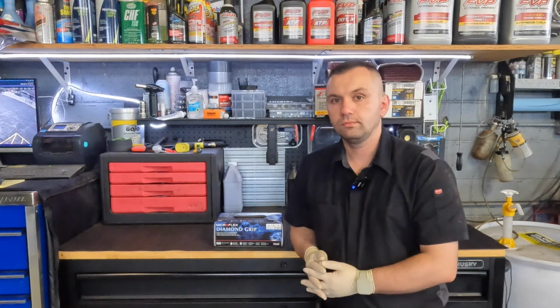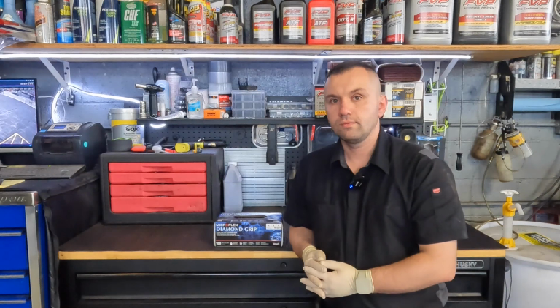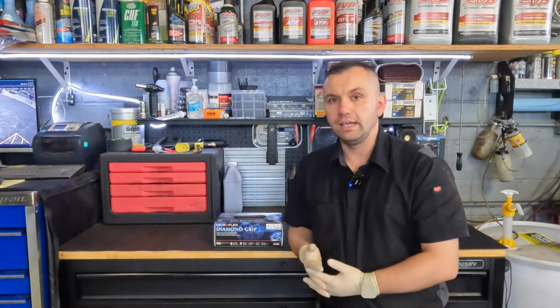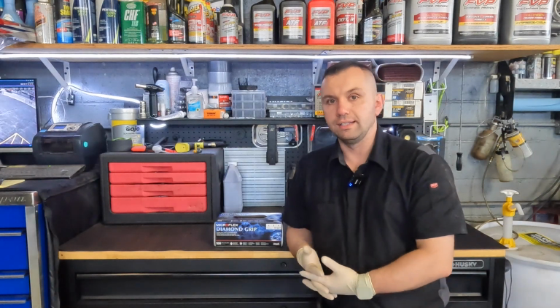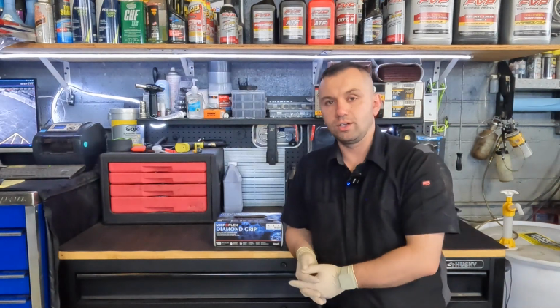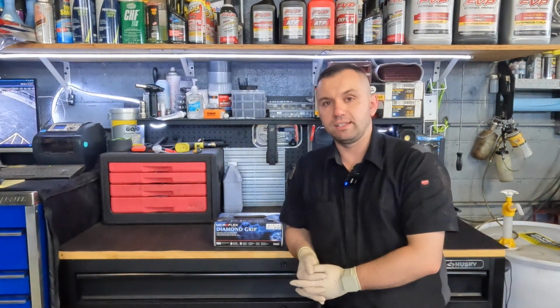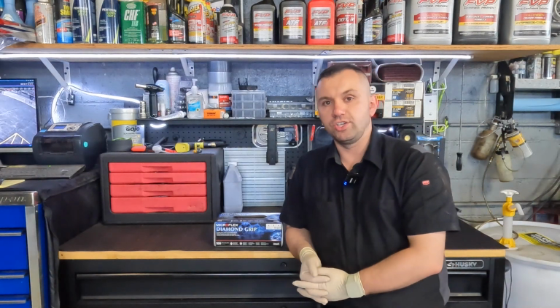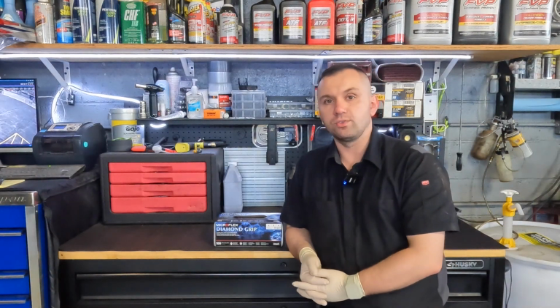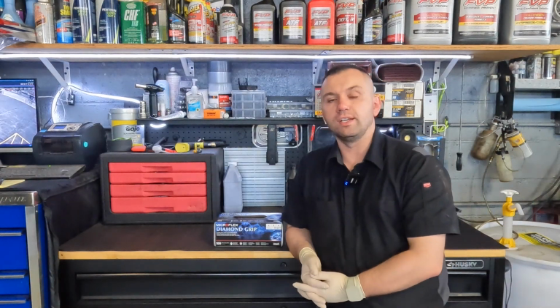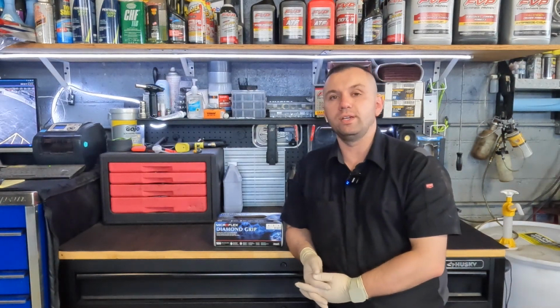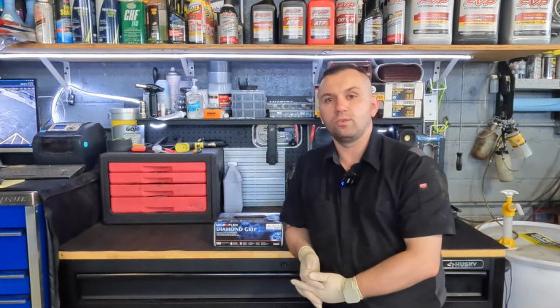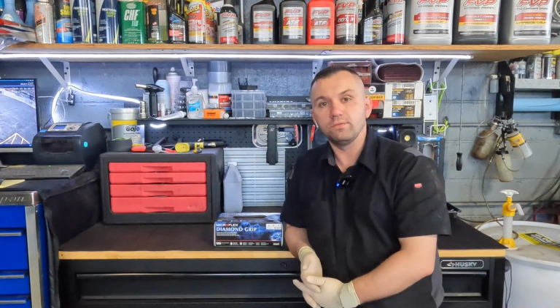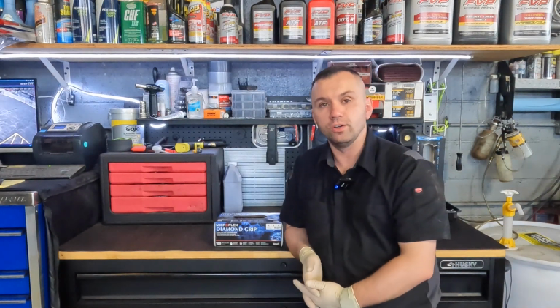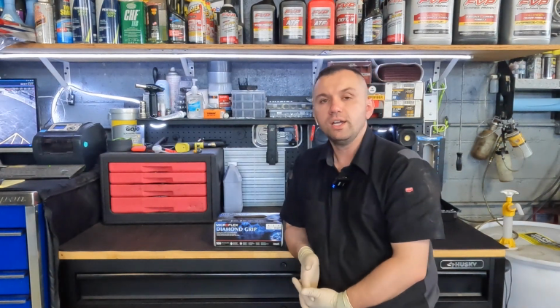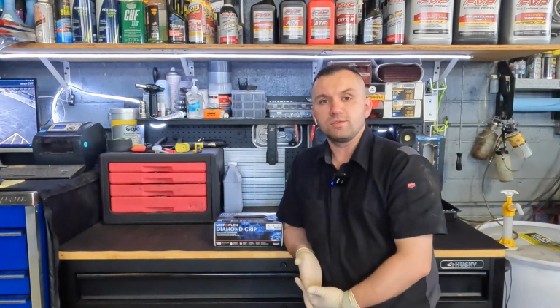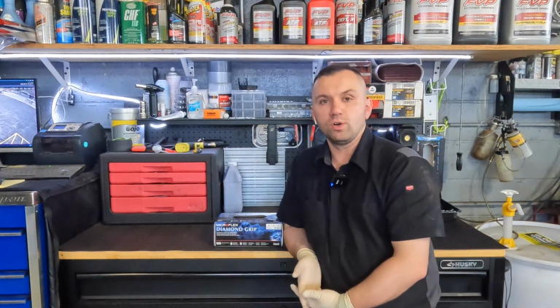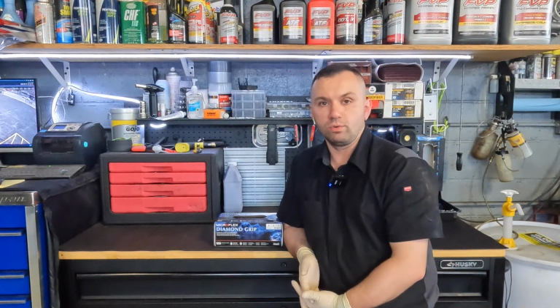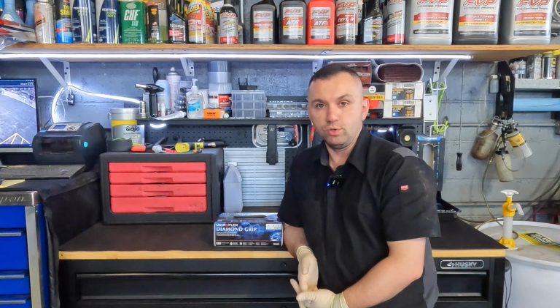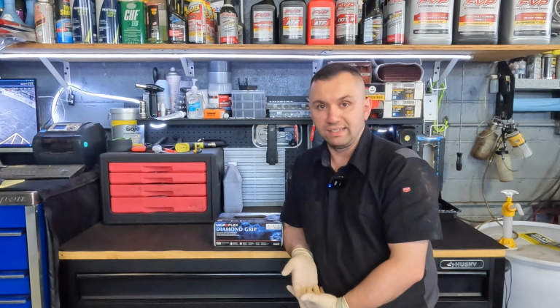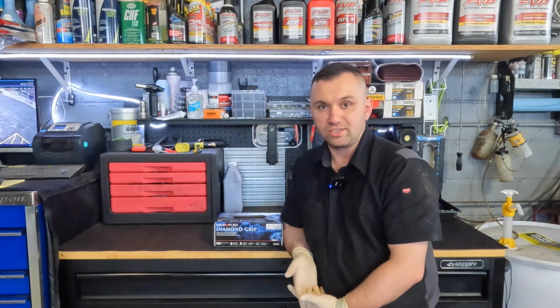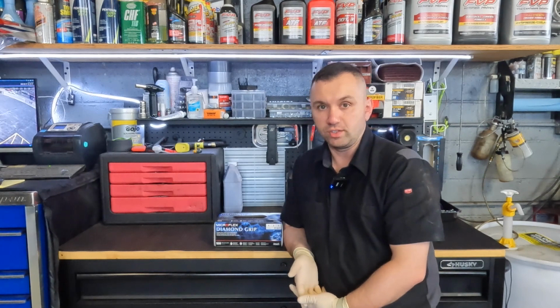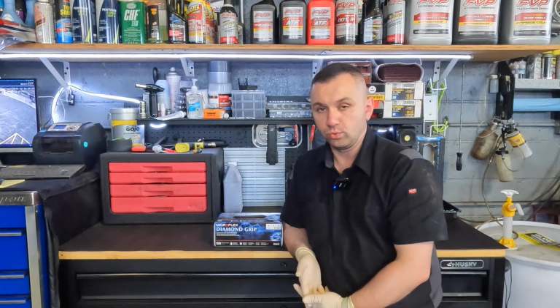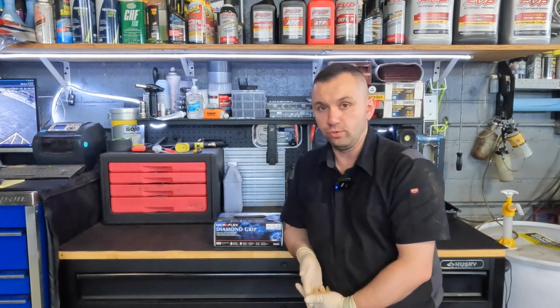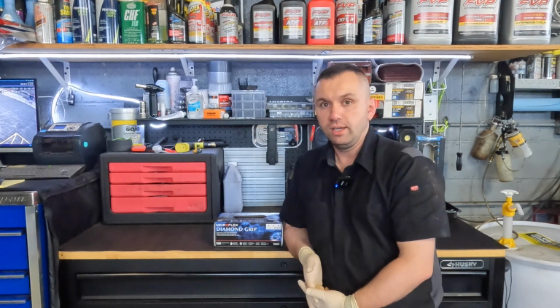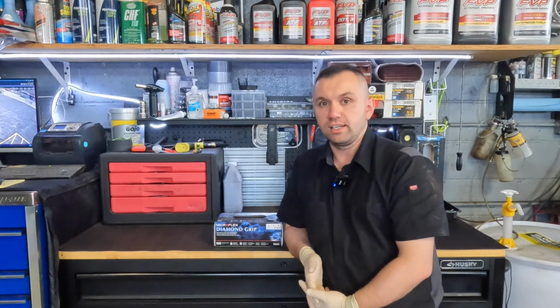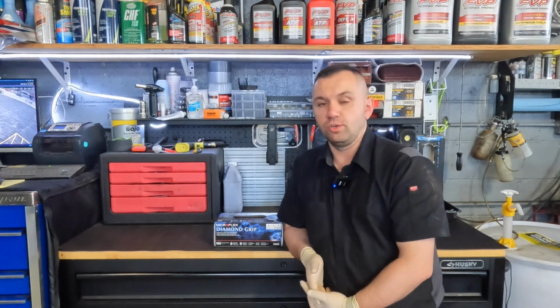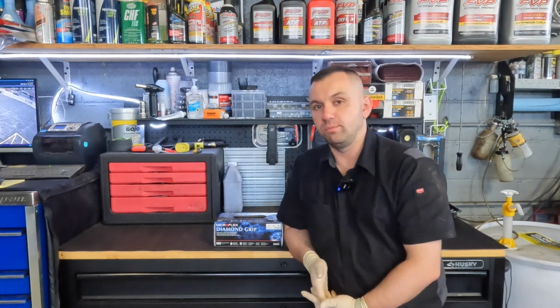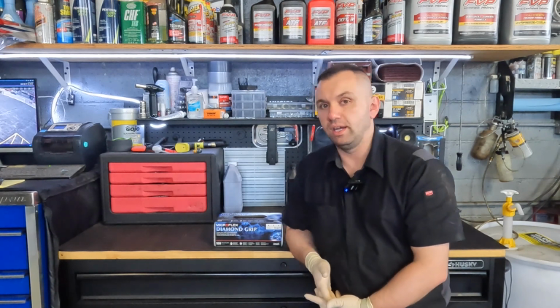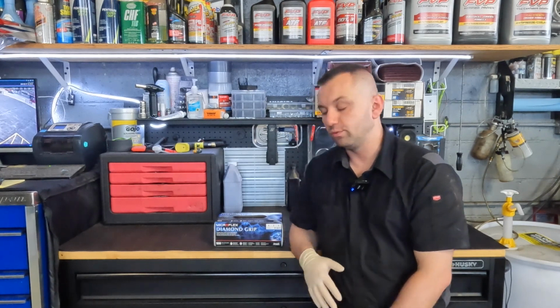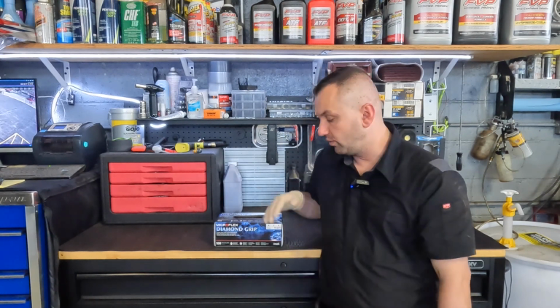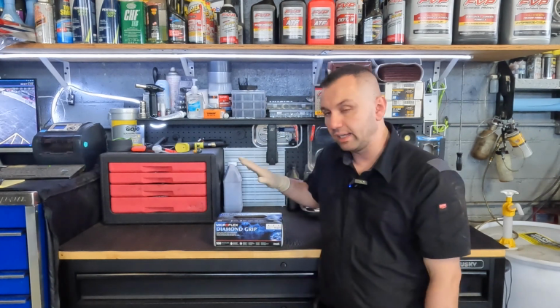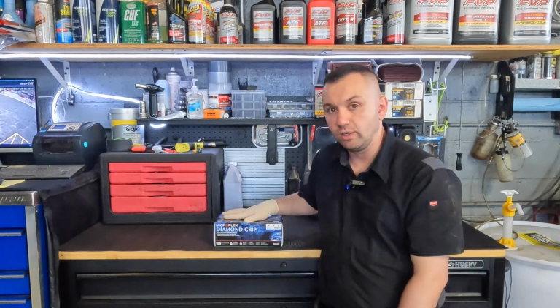Hey guys, welcome back to the channel. So today we got a quick video. It's more of a review, but not necessarily a tool review. It's actually going to be a review of my gloves.